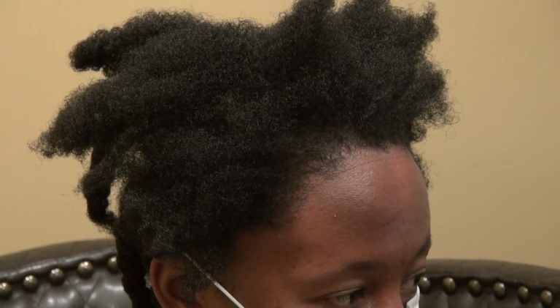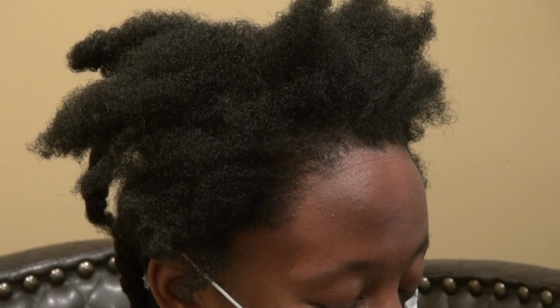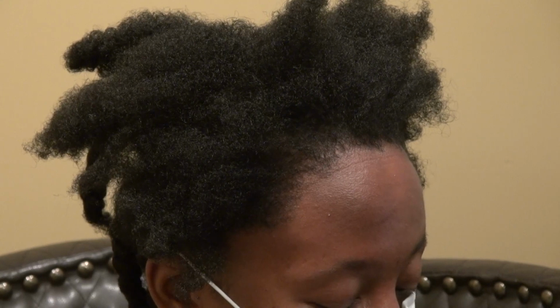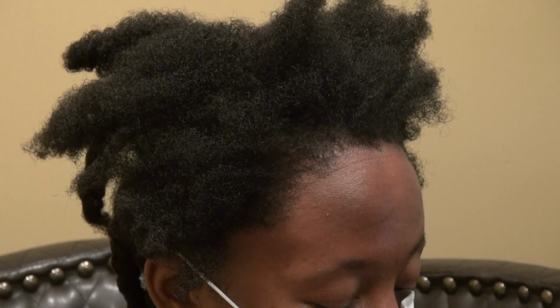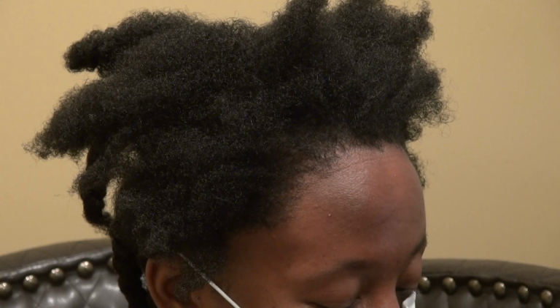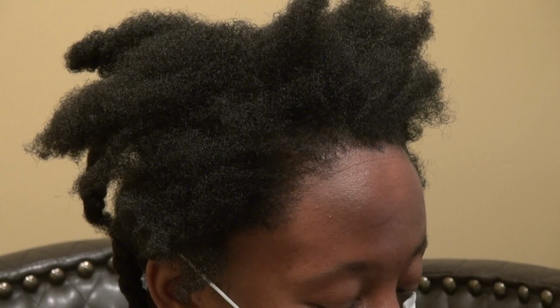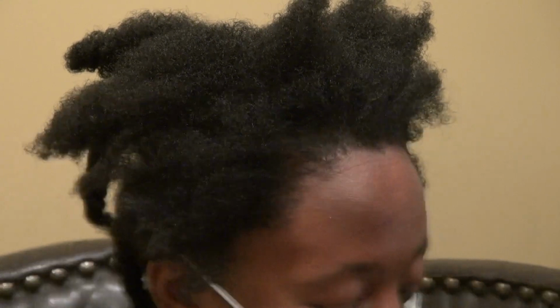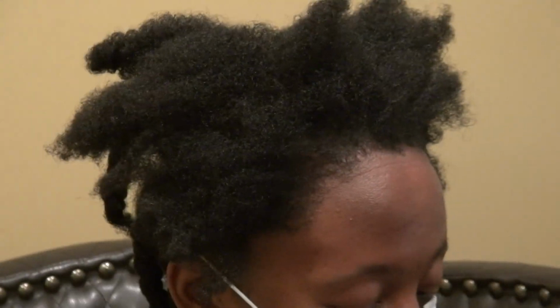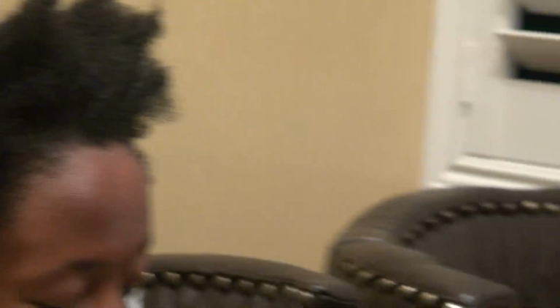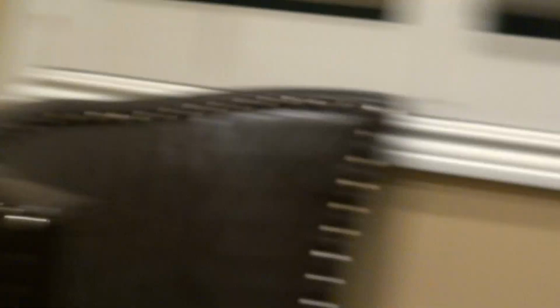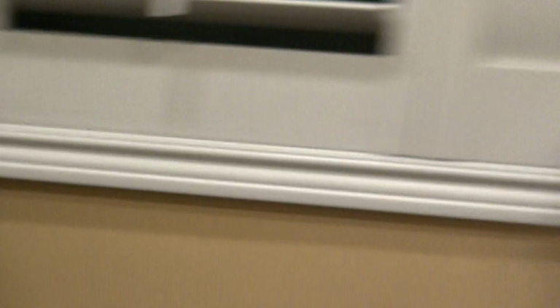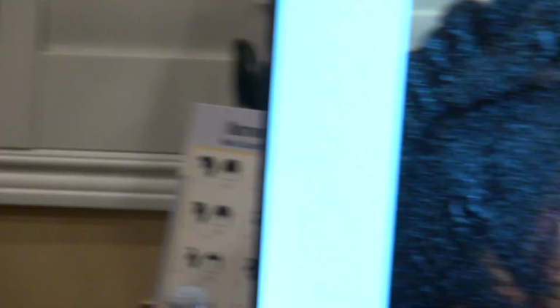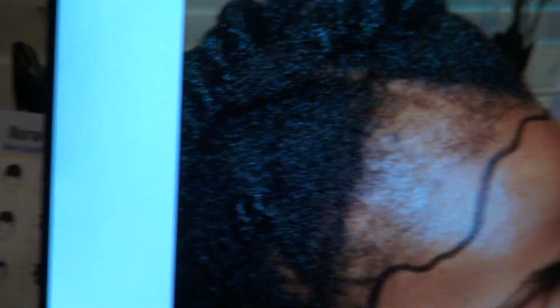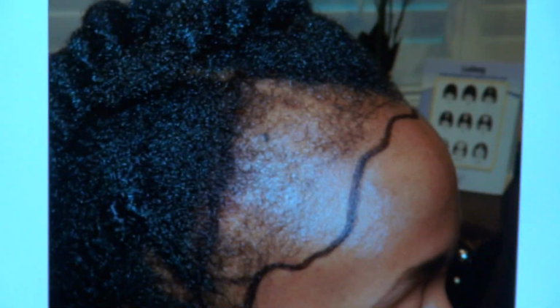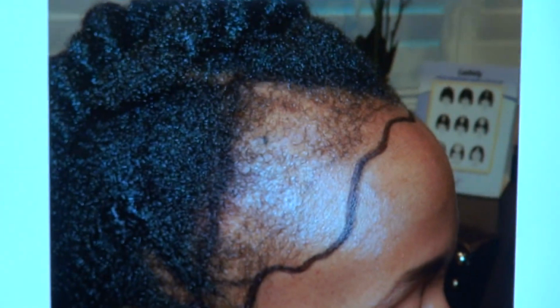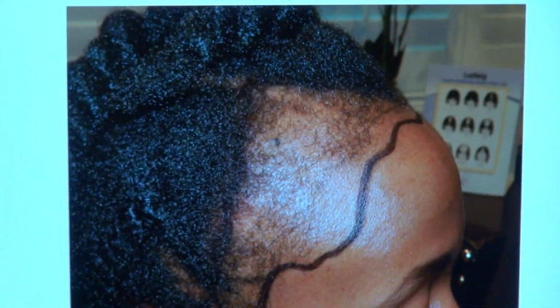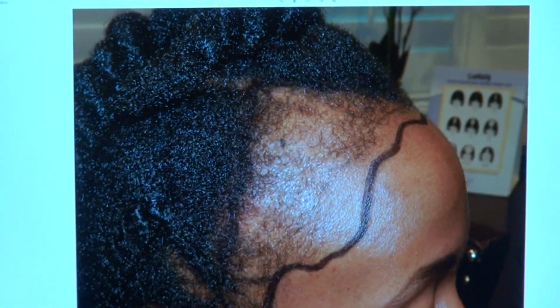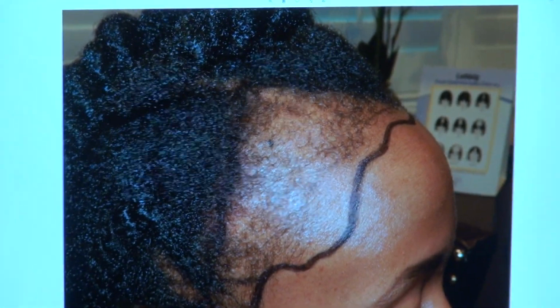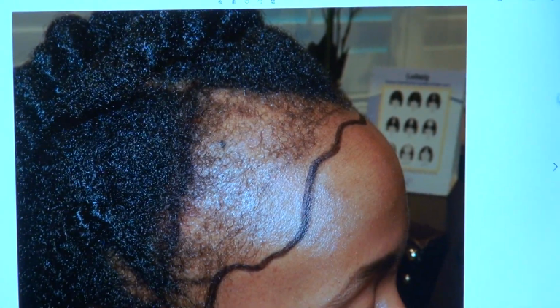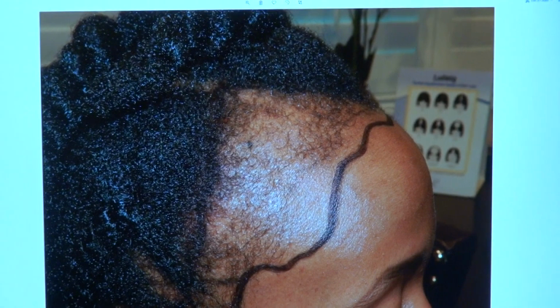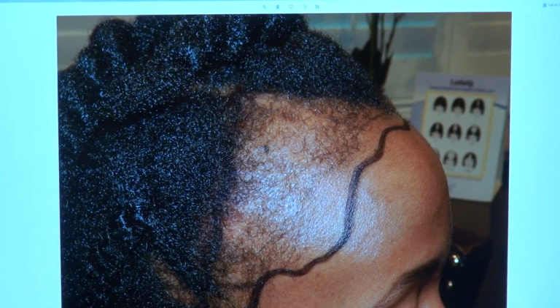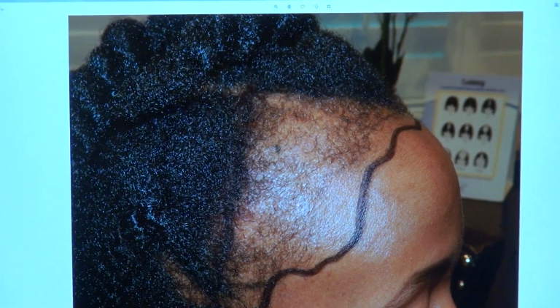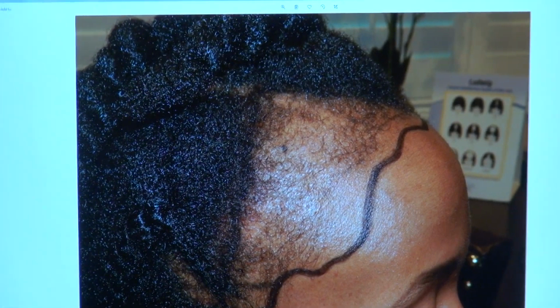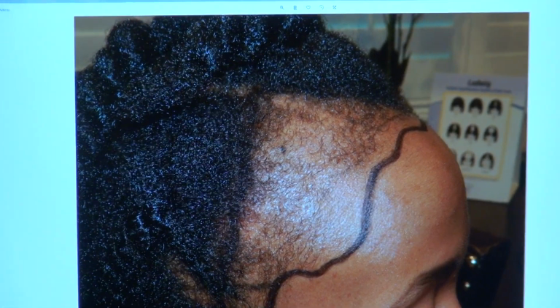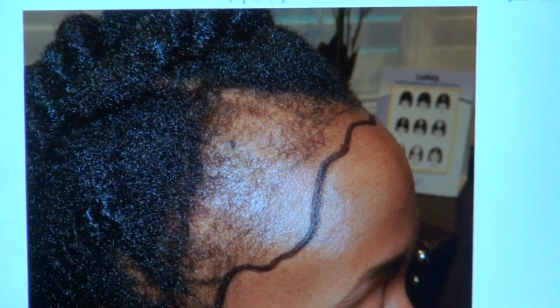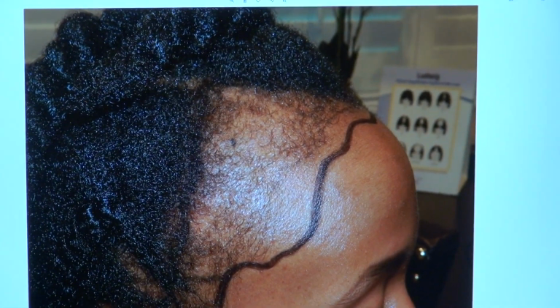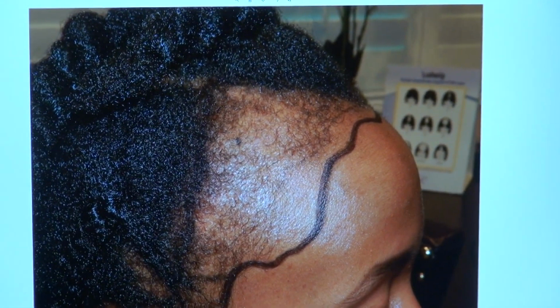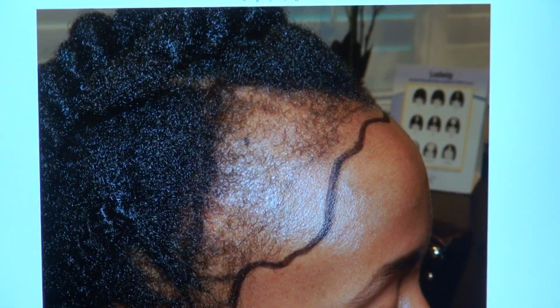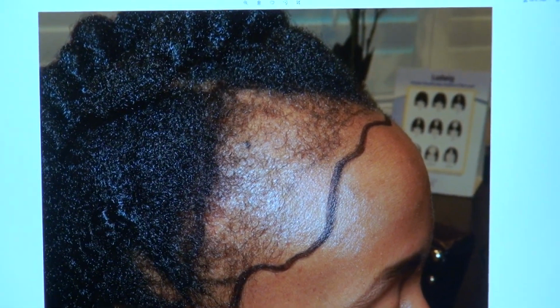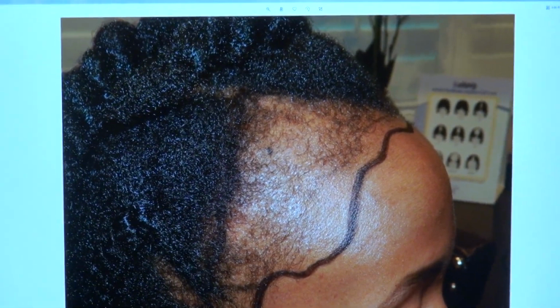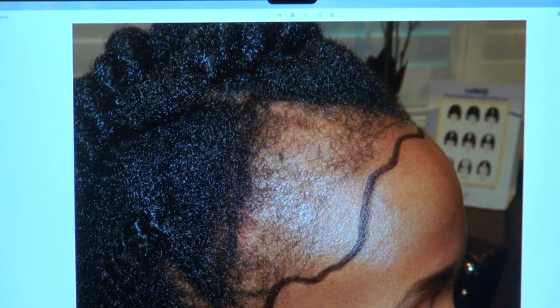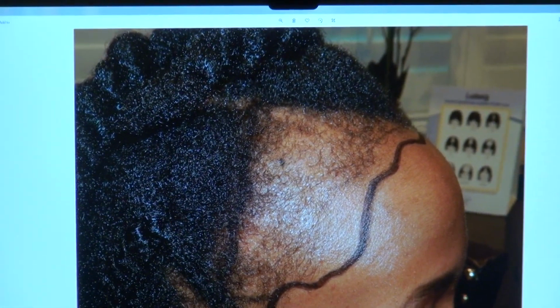I'm going to show the audience what she used to look like. That was her before, and you can see how significant her hairline recession was.